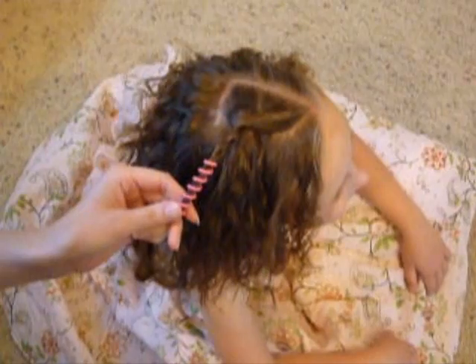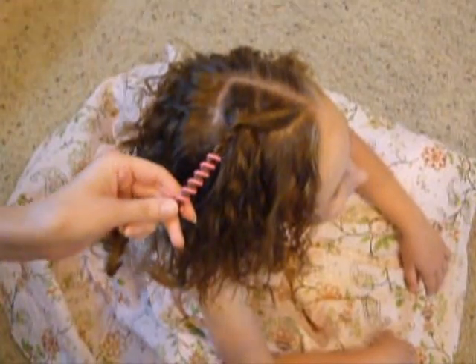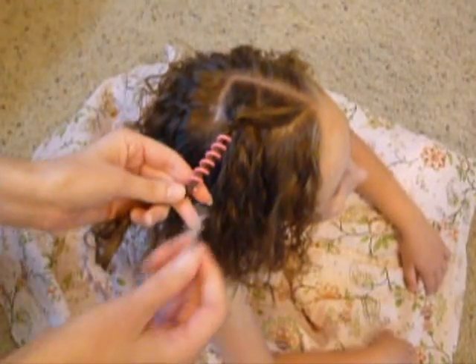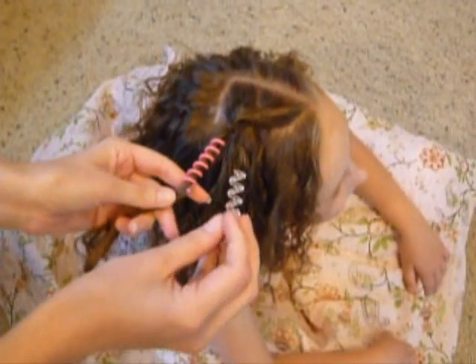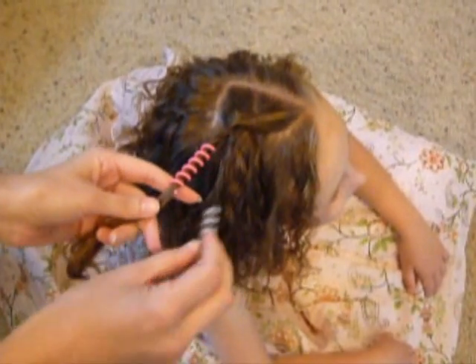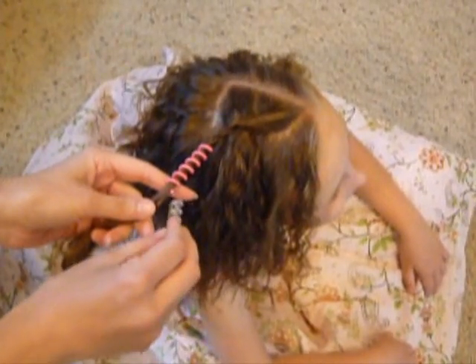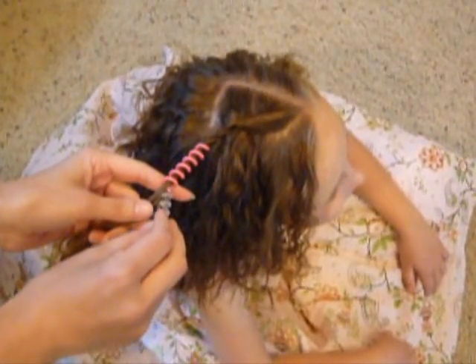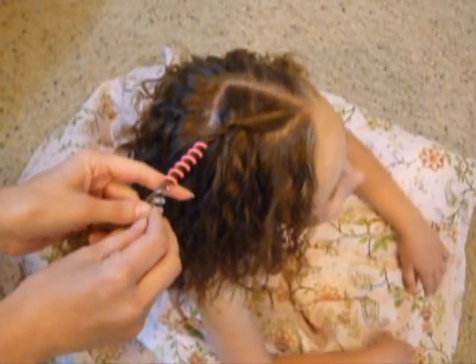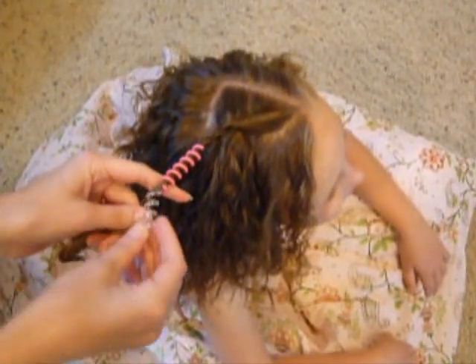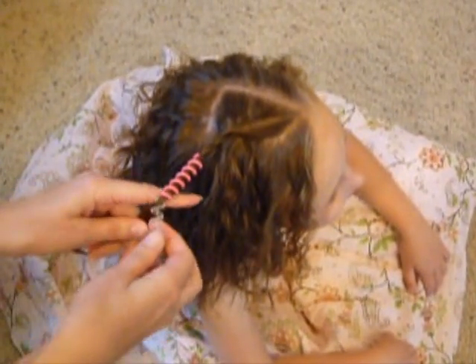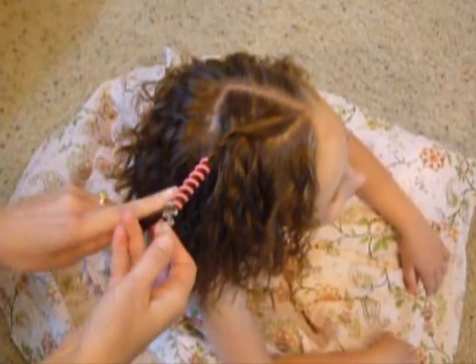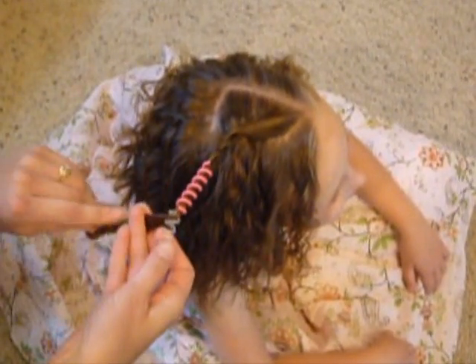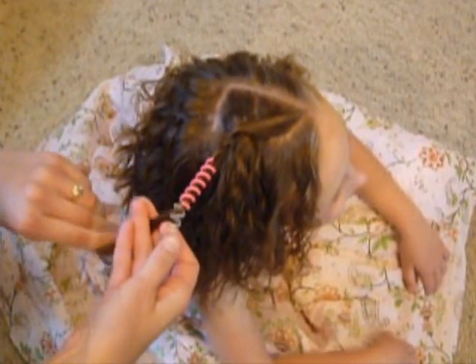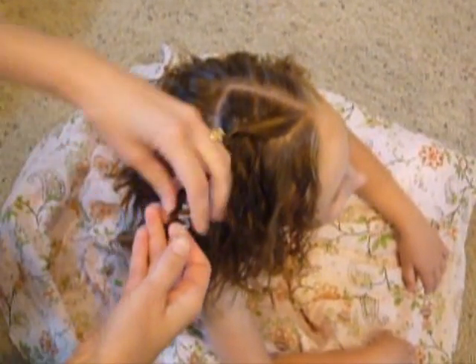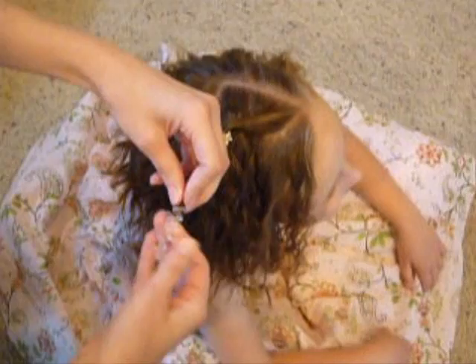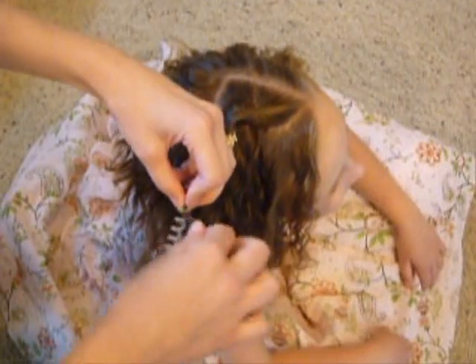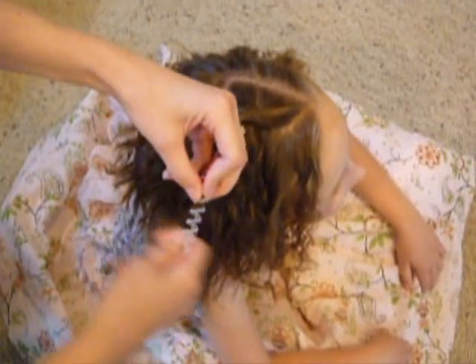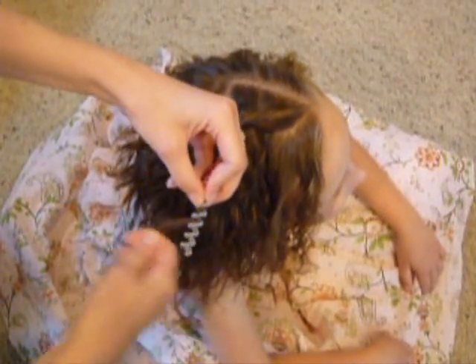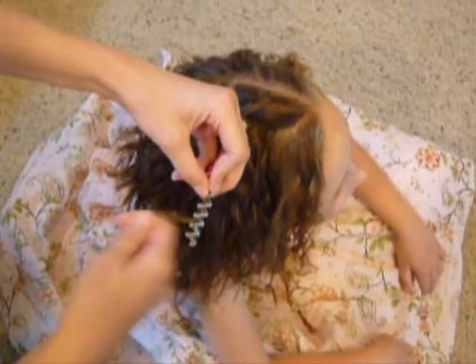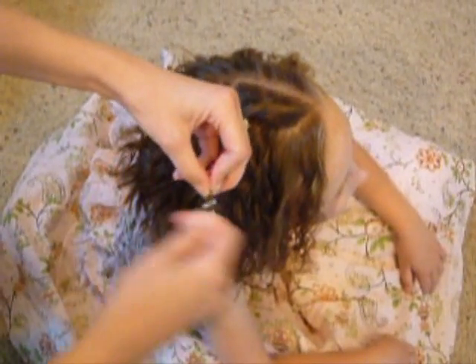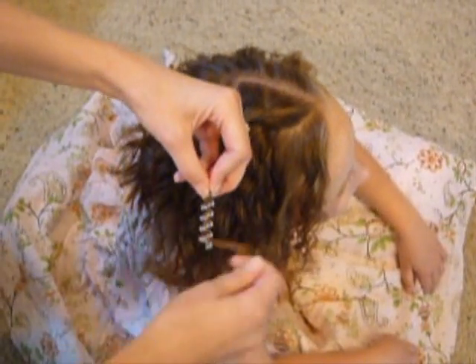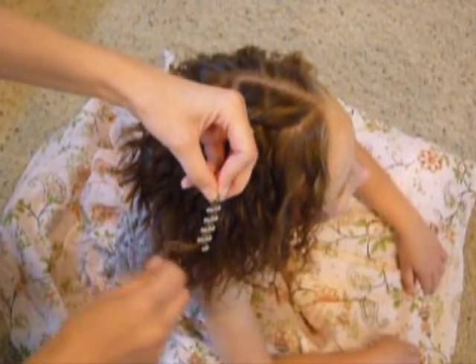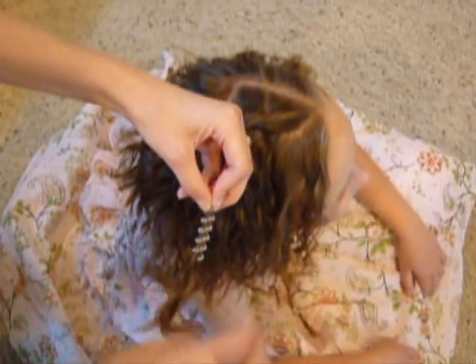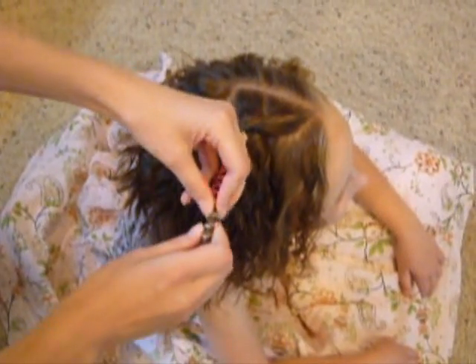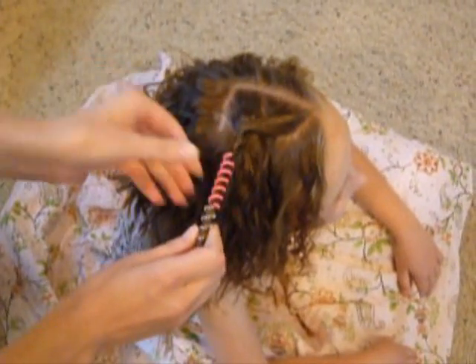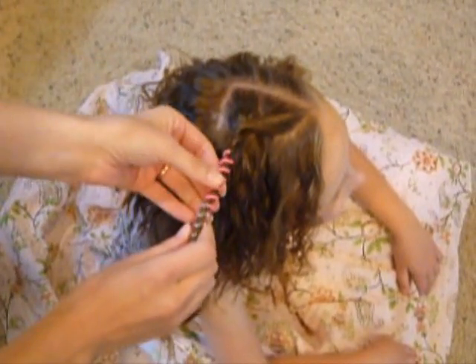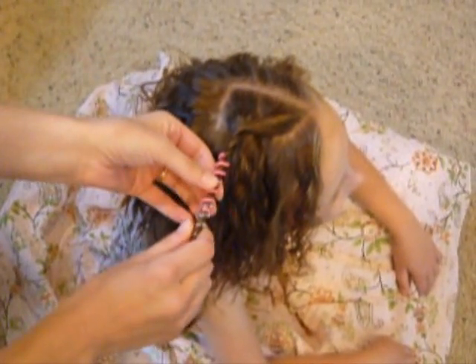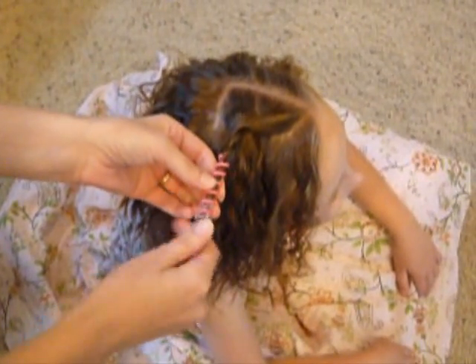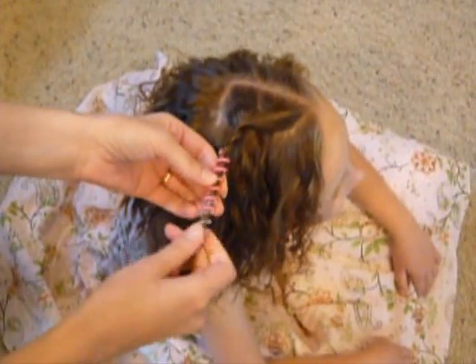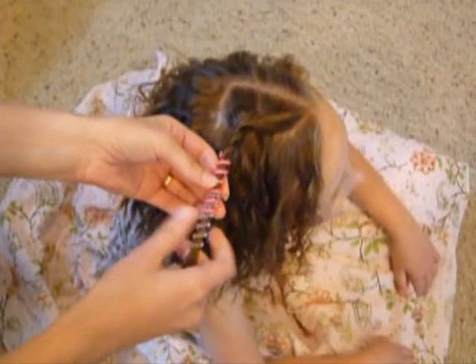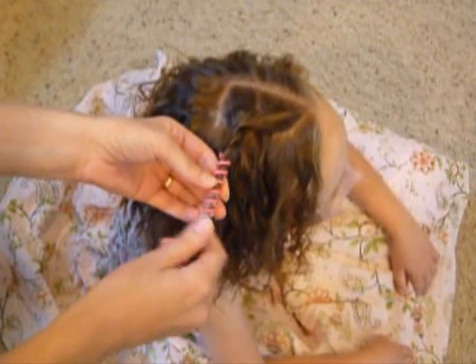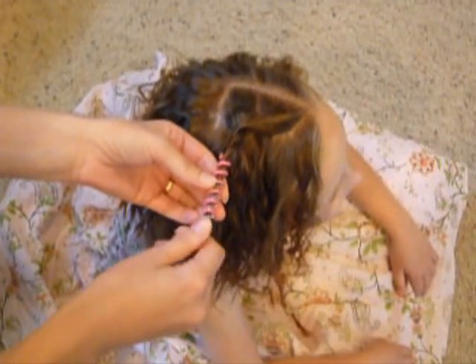Then take the other piece and twist it on the same way — slip it on underneath, and then just twist it down. Then you're going to twist these two pieces together.